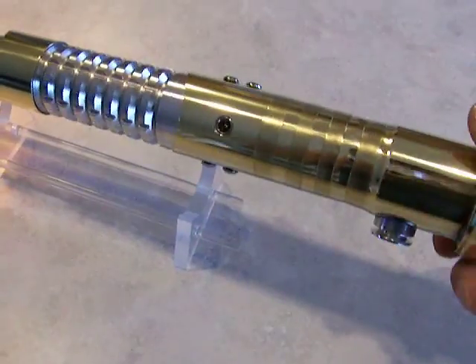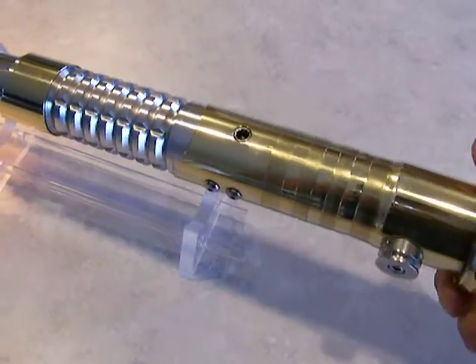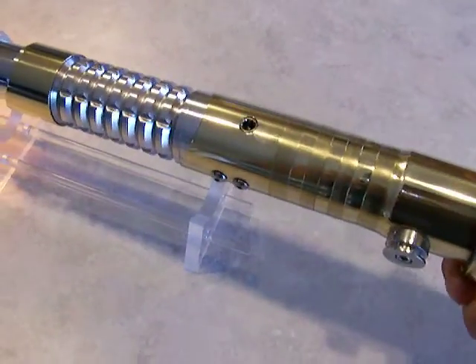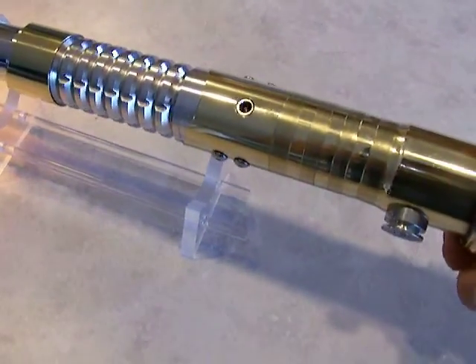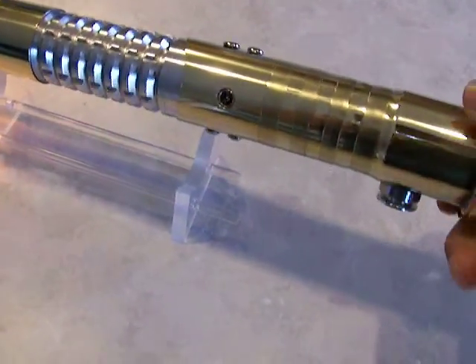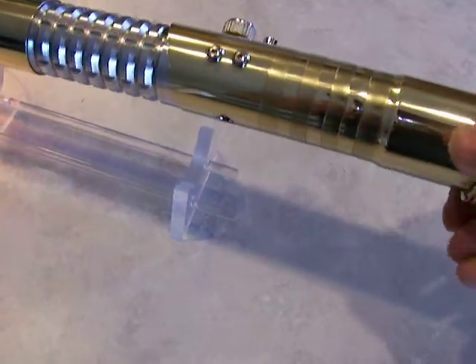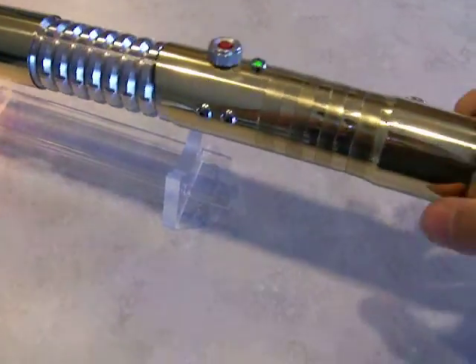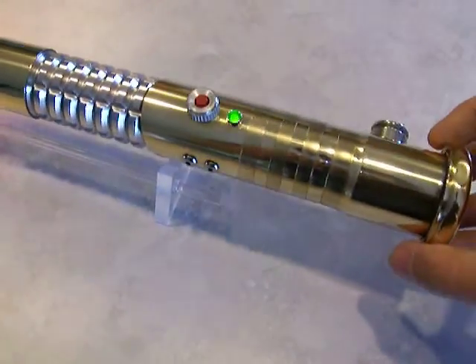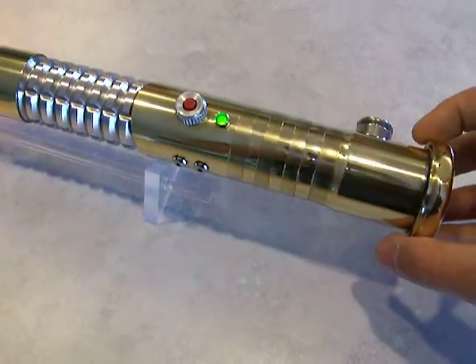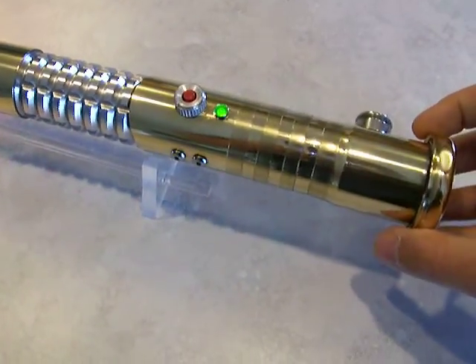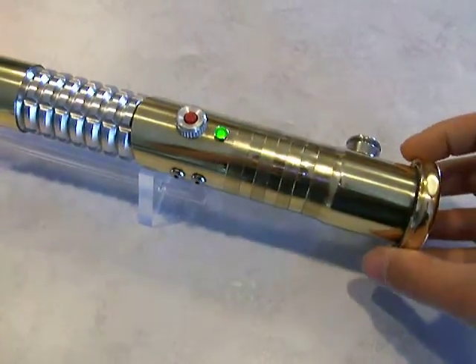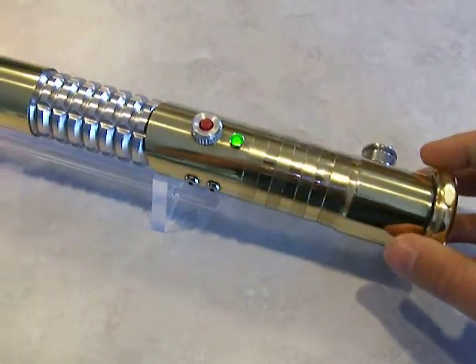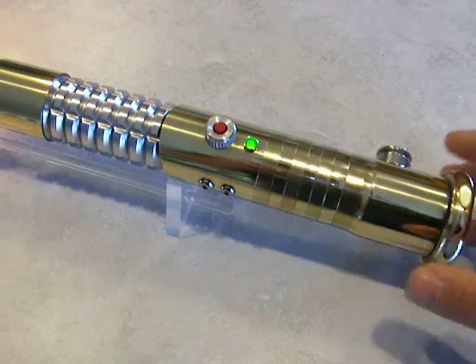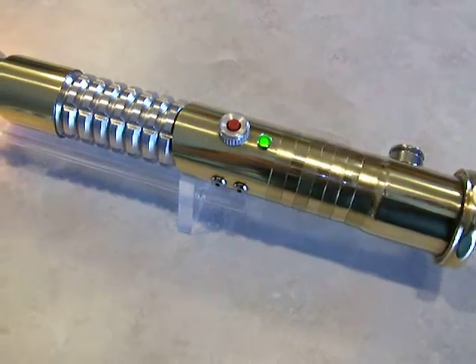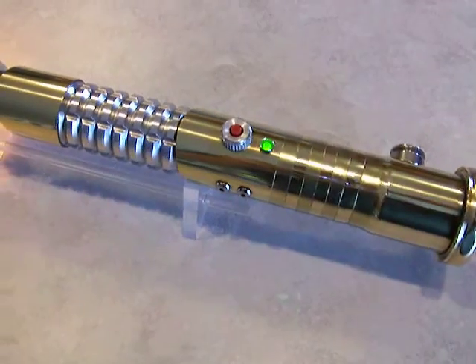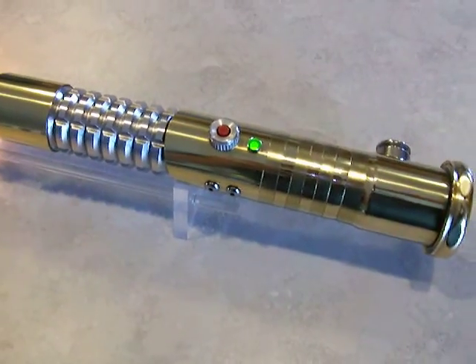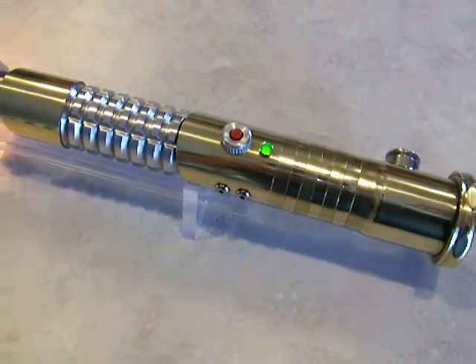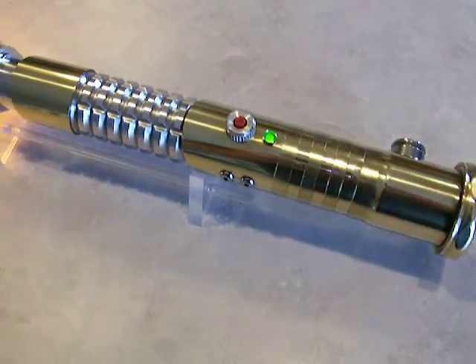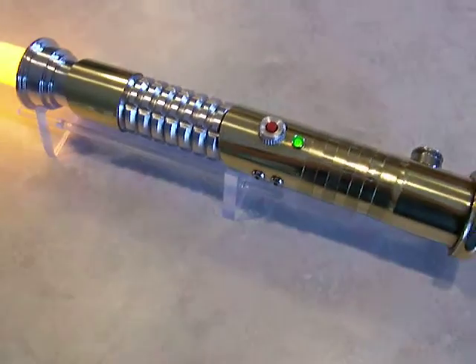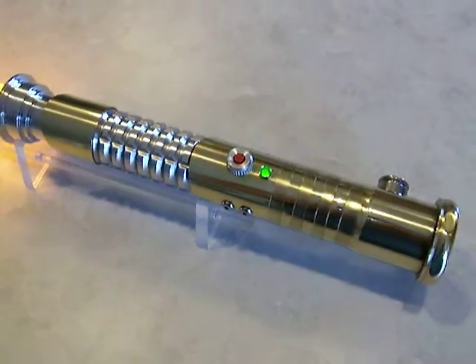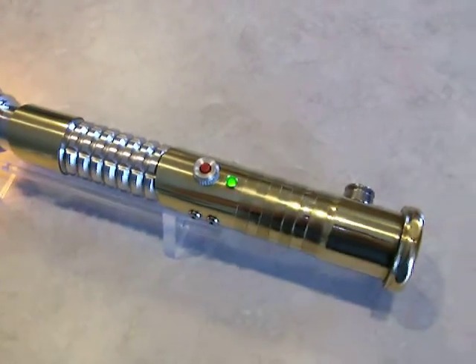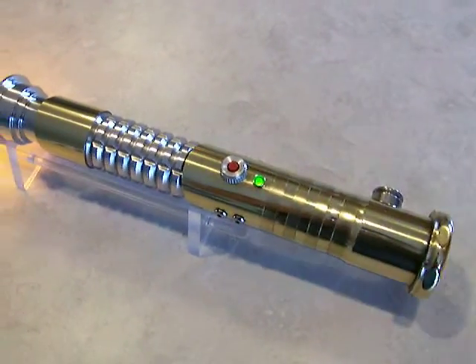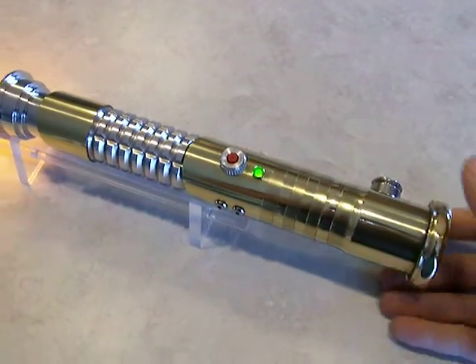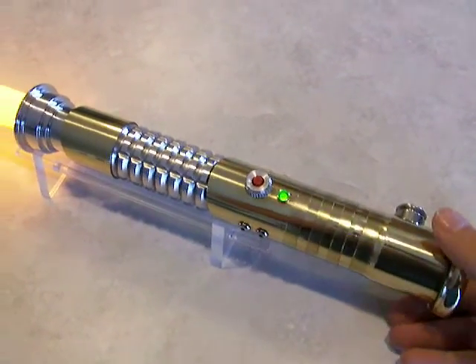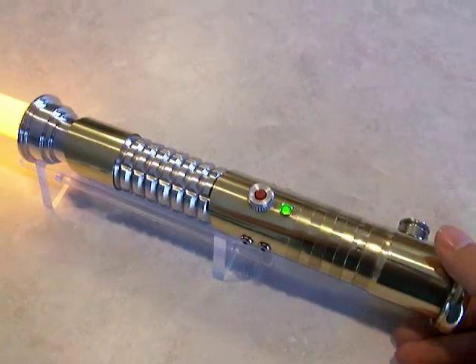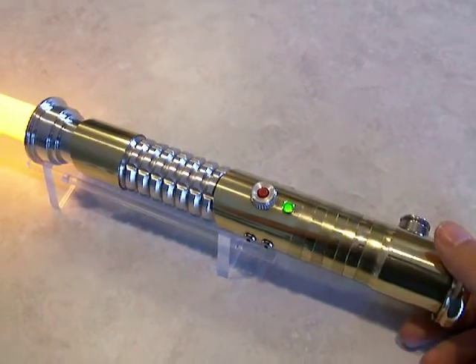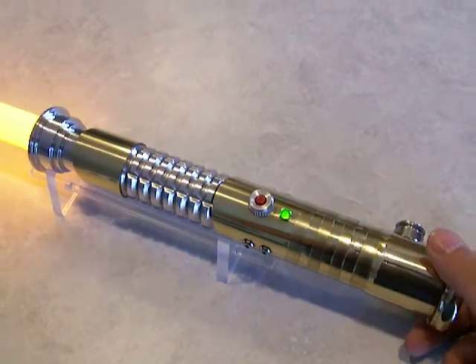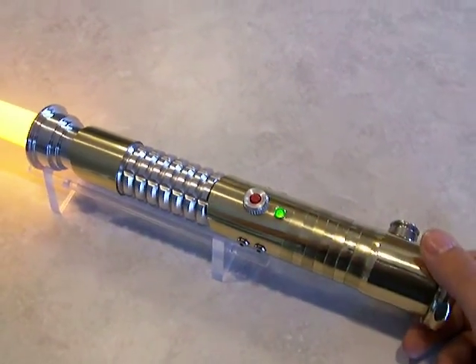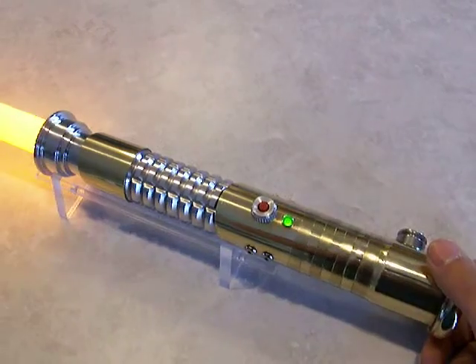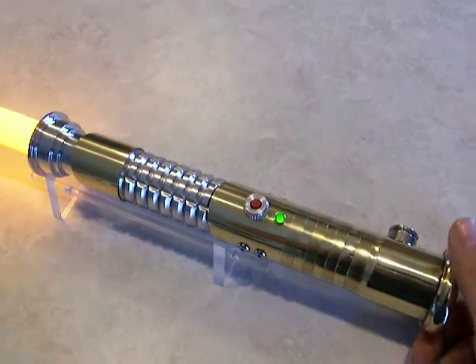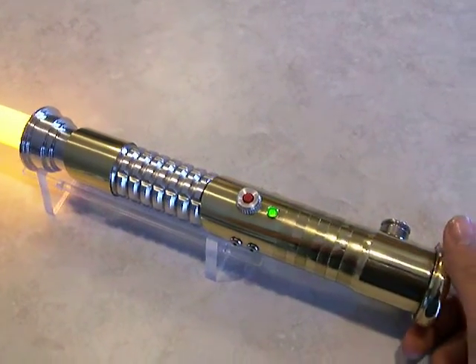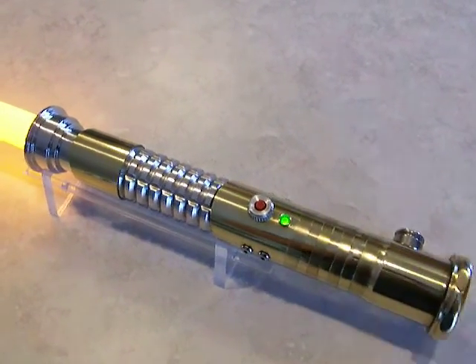Overall this one is pretty nice — I like this one. I wouldn't mind having this one for myself. But I've currently got it up for sale at the FX Sabers forums. If it doesn't sell there then it will go to eBay.